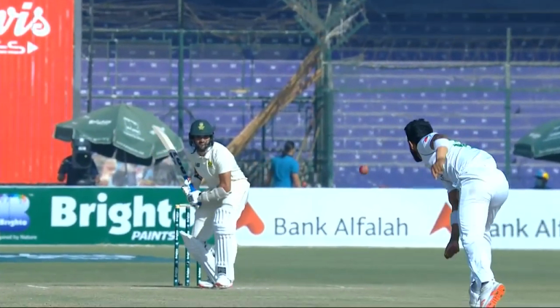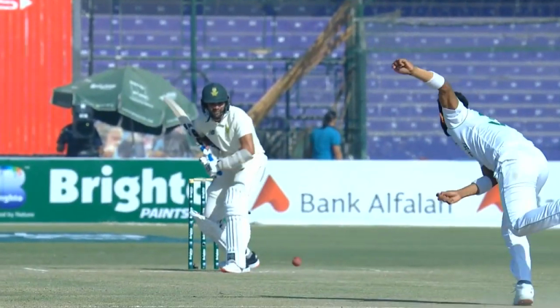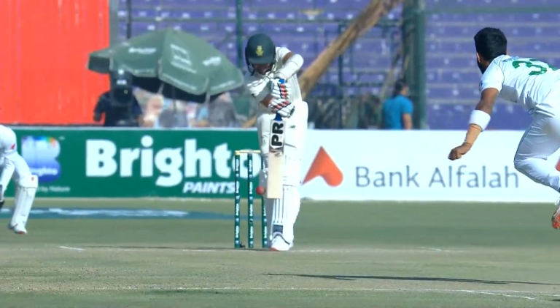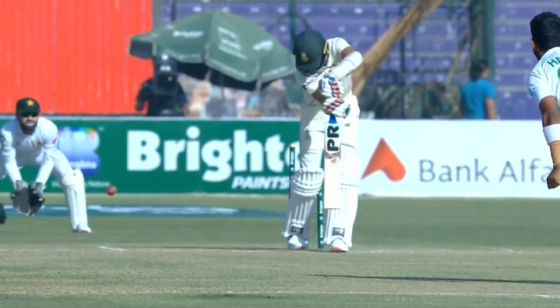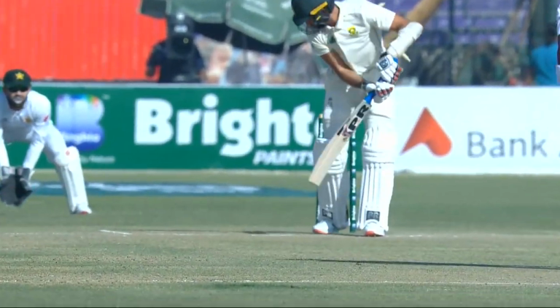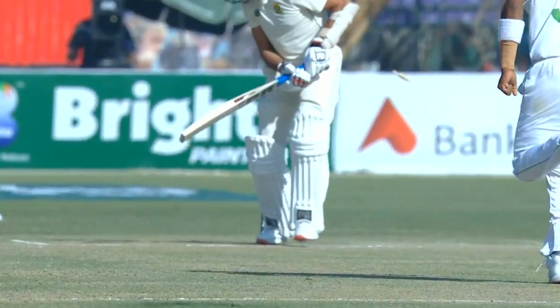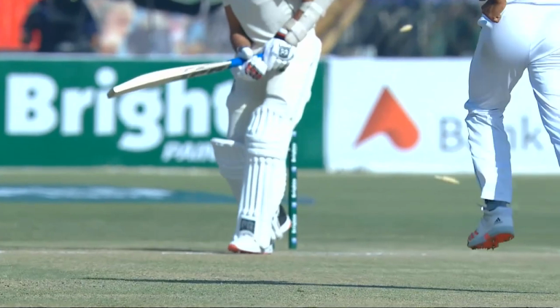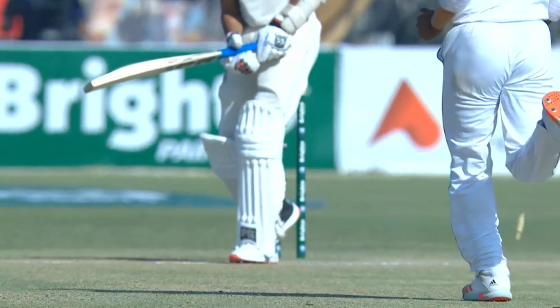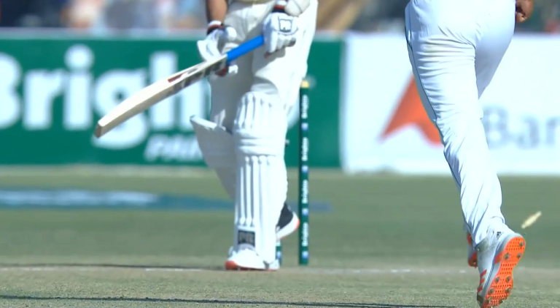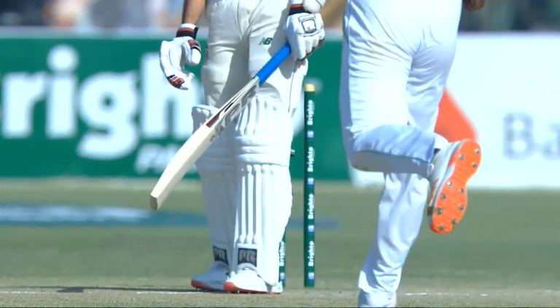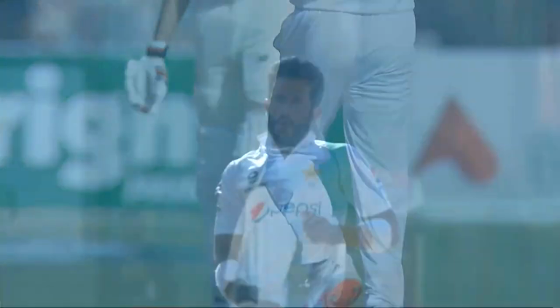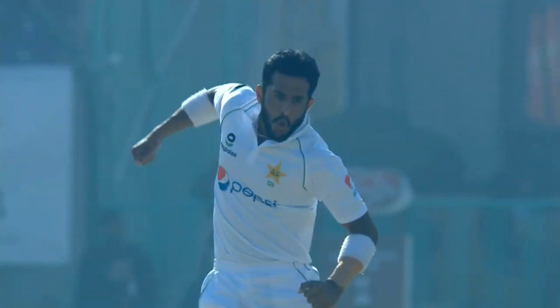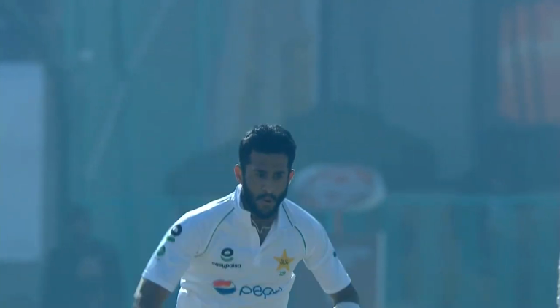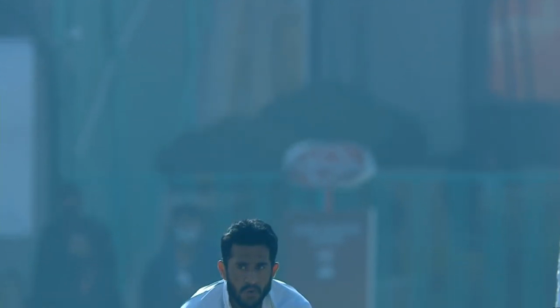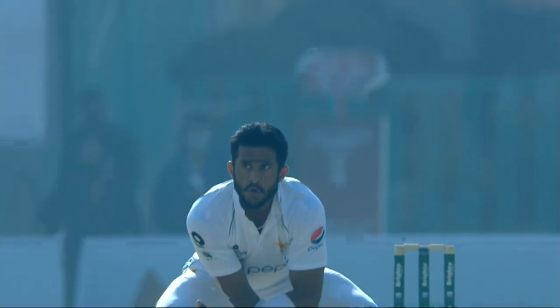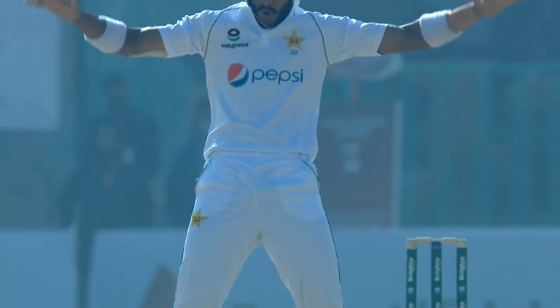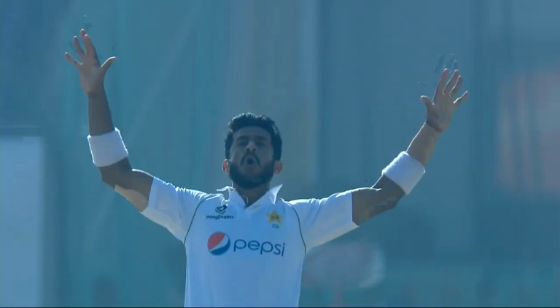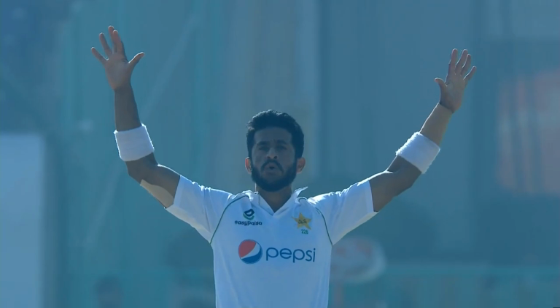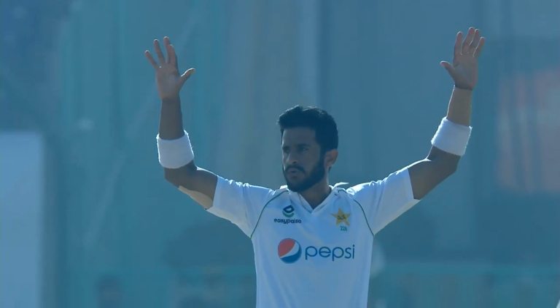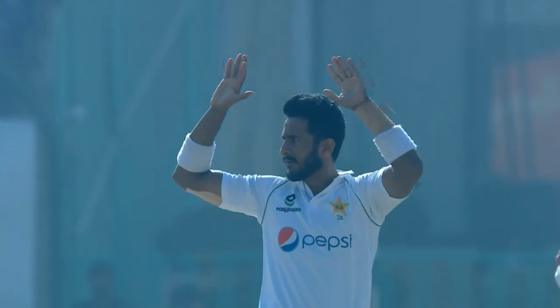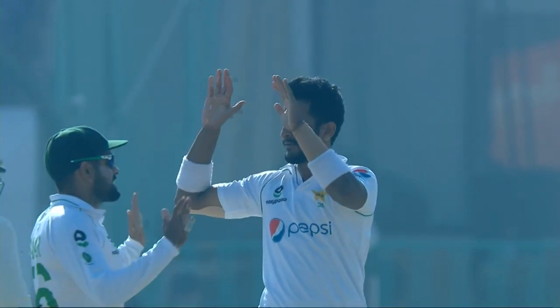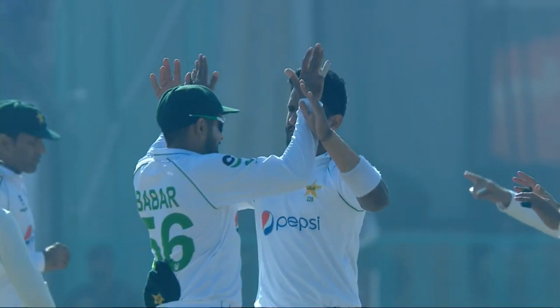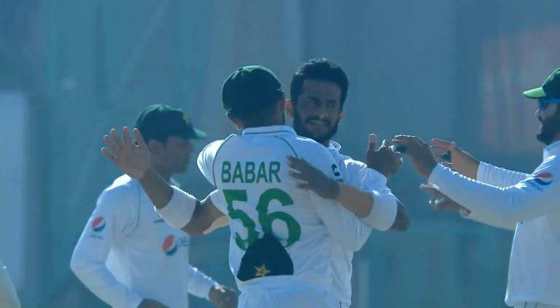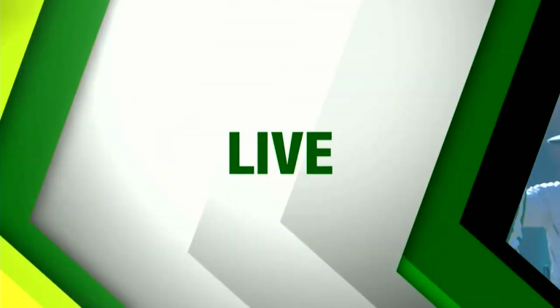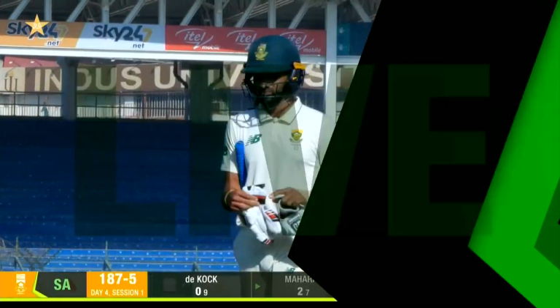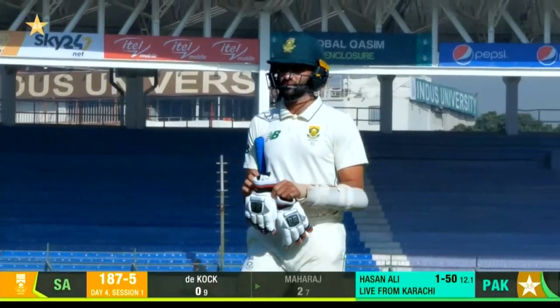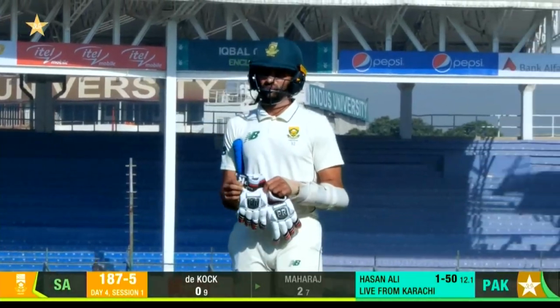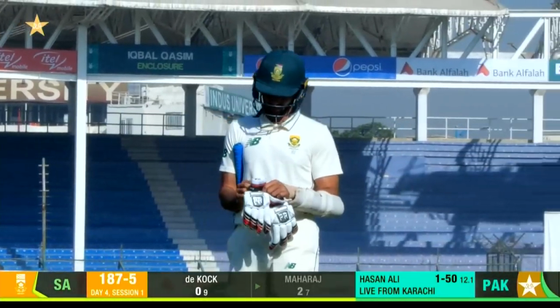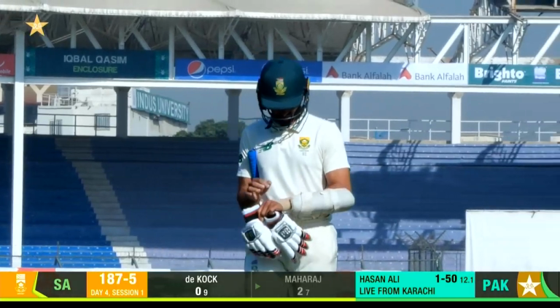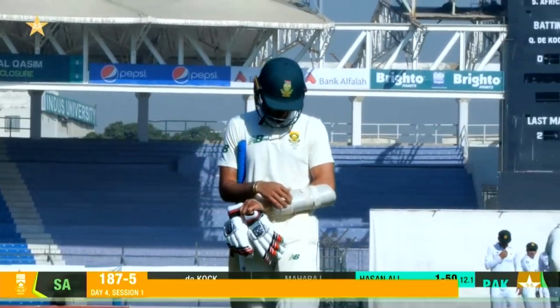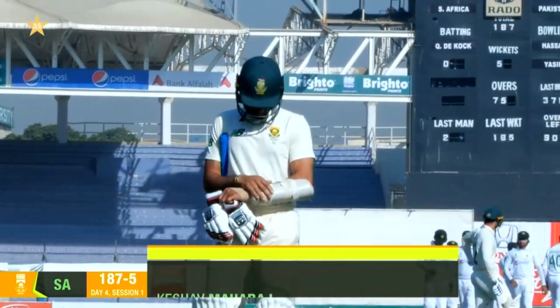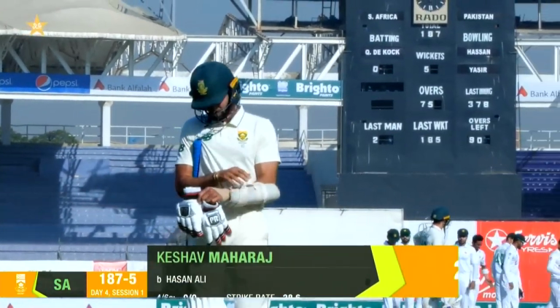Now what did this do? Stayed low. Was it full? Should he have got forward? It's a good one to get first up. You've got to give credit here to Hassan Ali attacking the stumps. And South Africa now effectively 29 for 5.